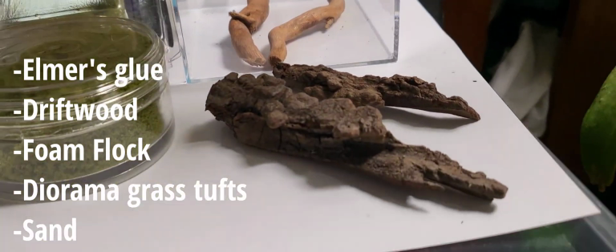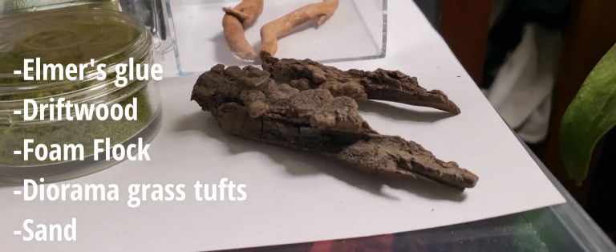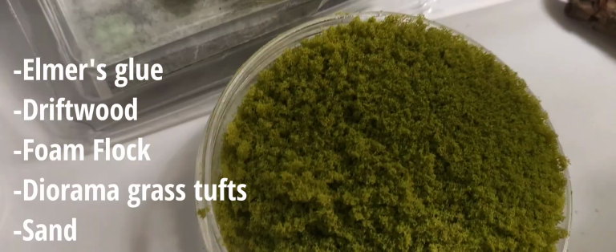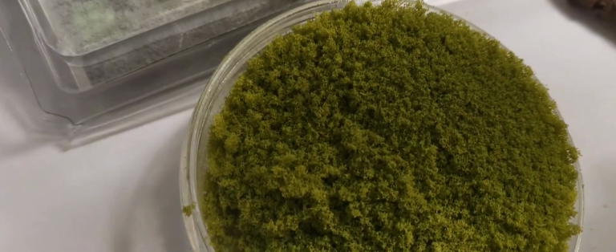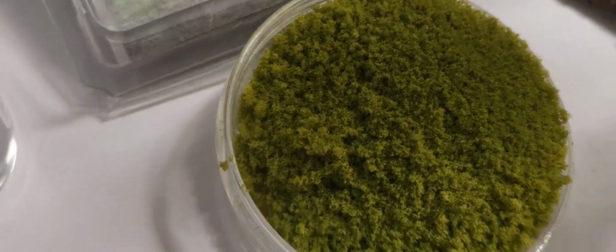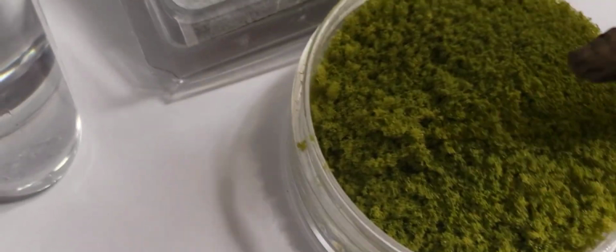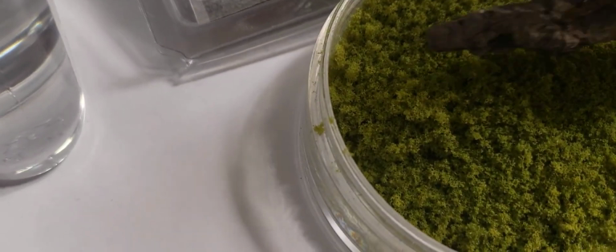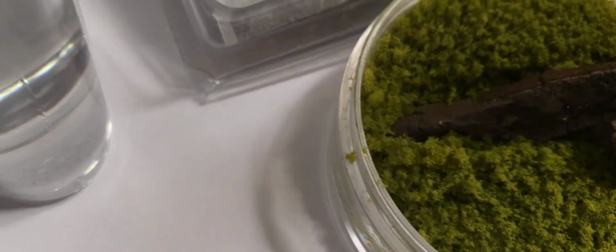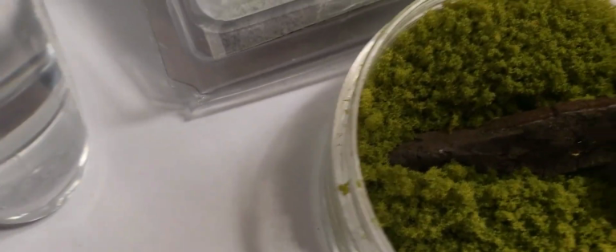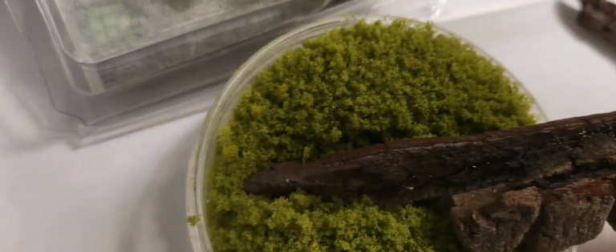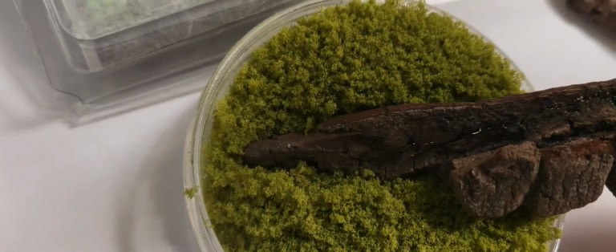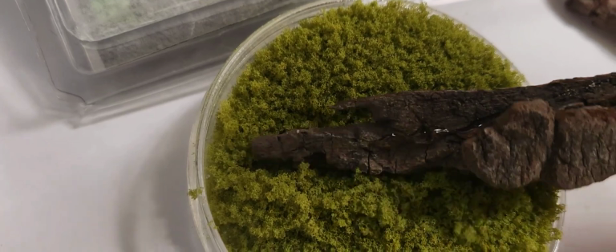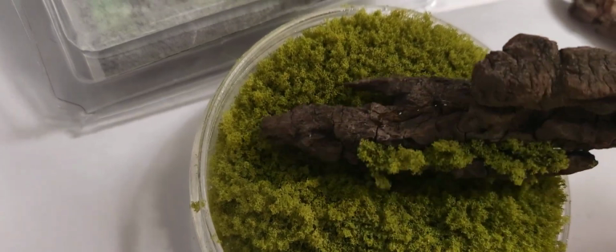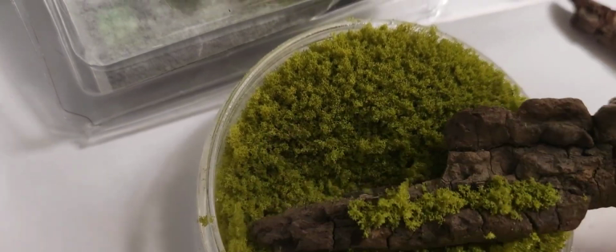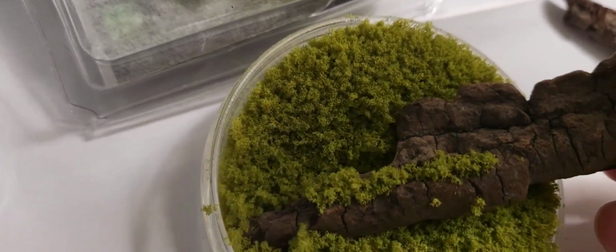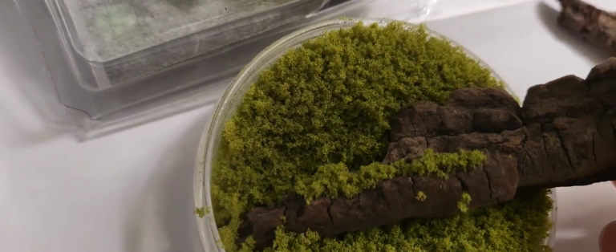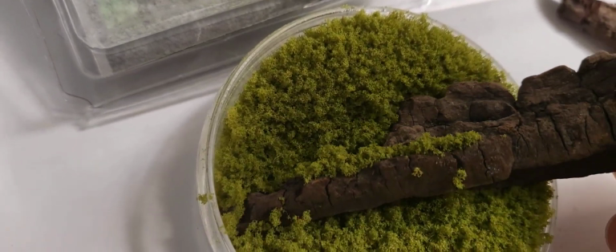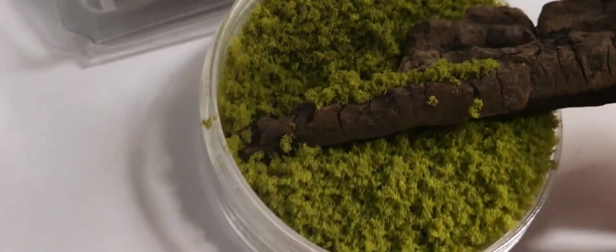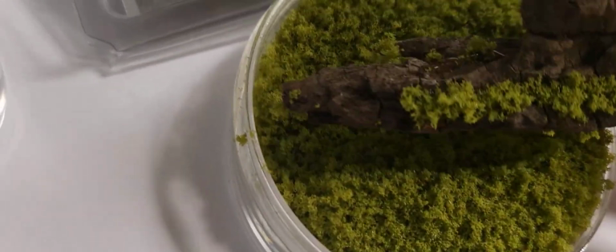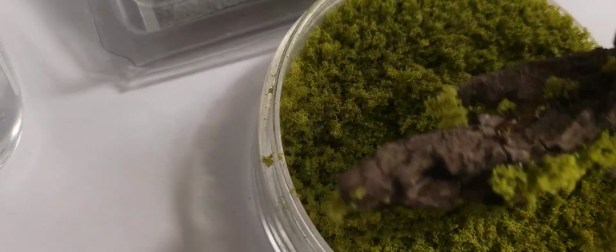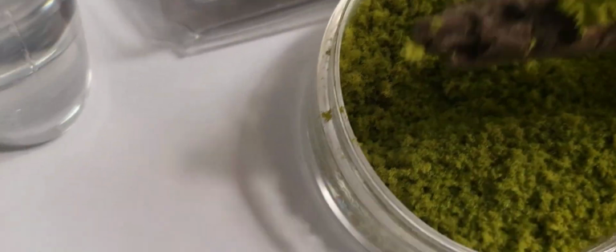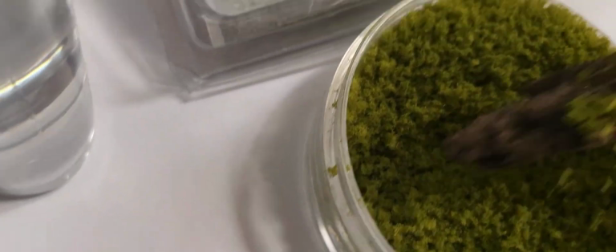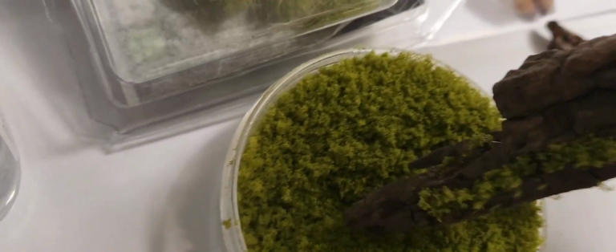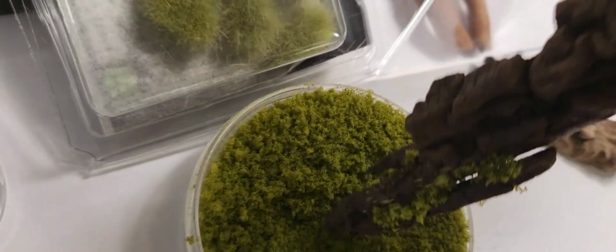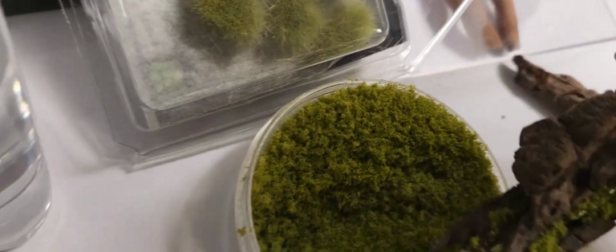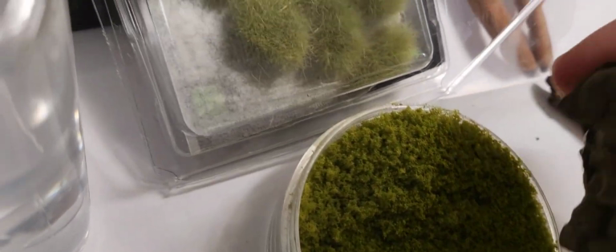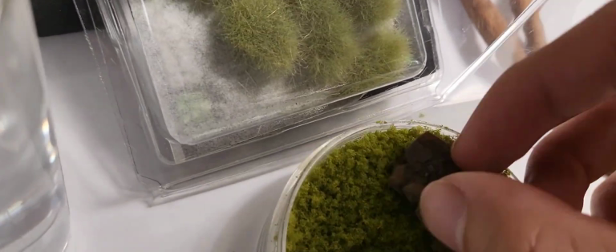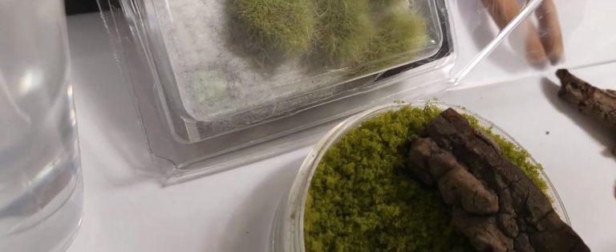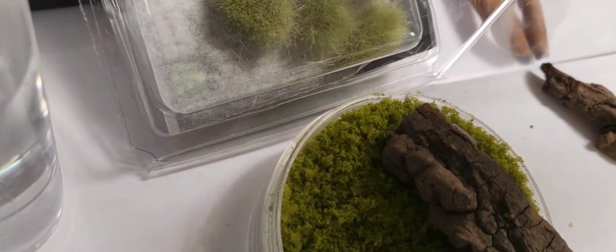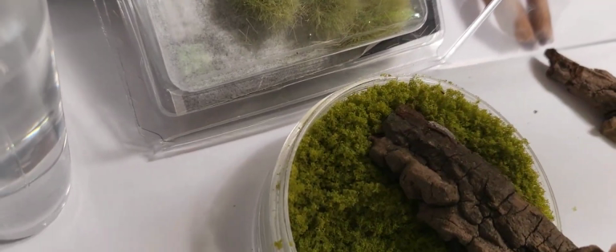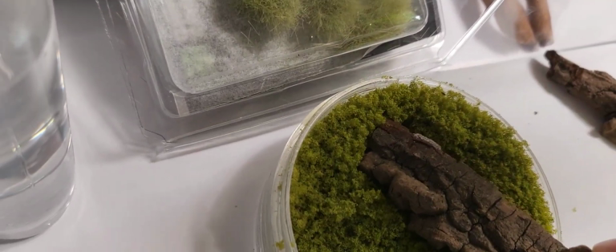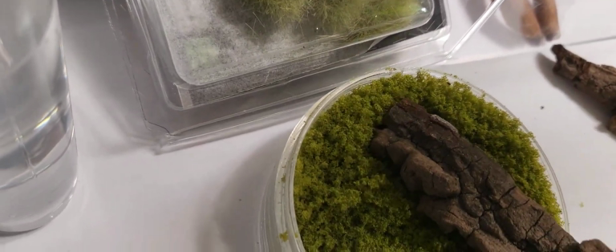I use foam flock to make this mossy effect on my wood. You can get this at a hobby store or make it yourself using a sponge and a grater. I also like to make sure that everything is sterilized and not toxic for the ants.